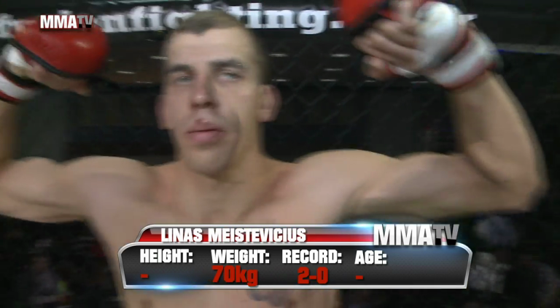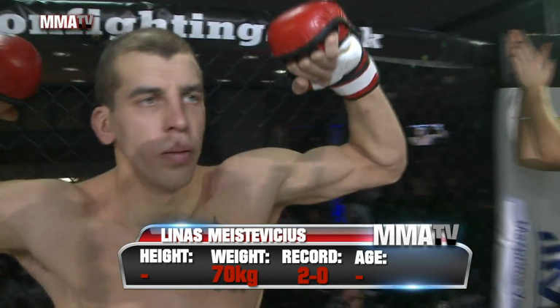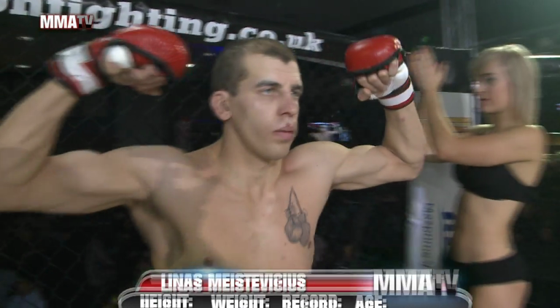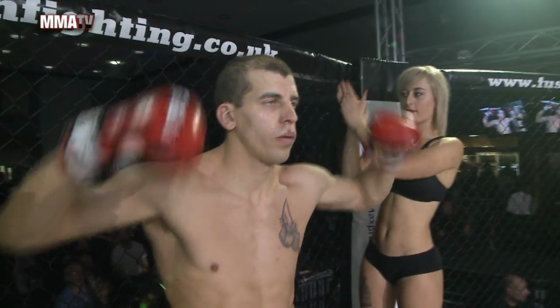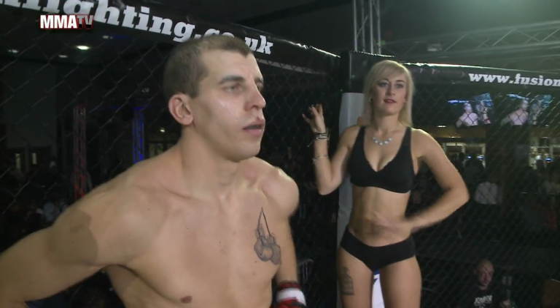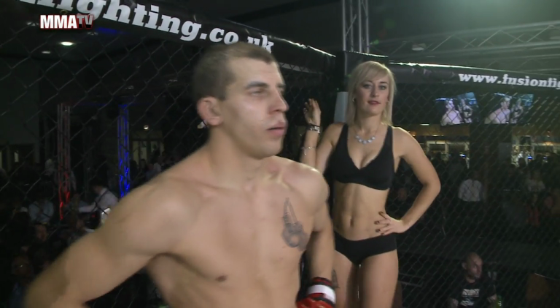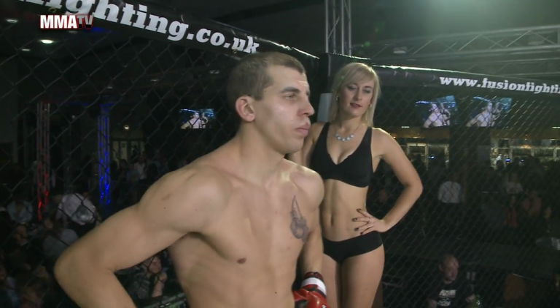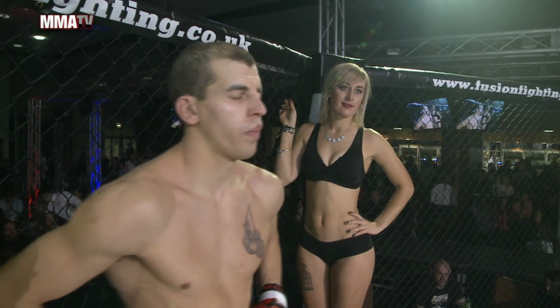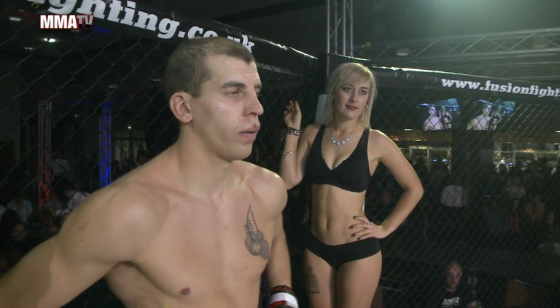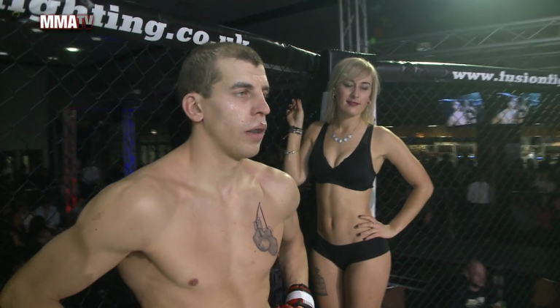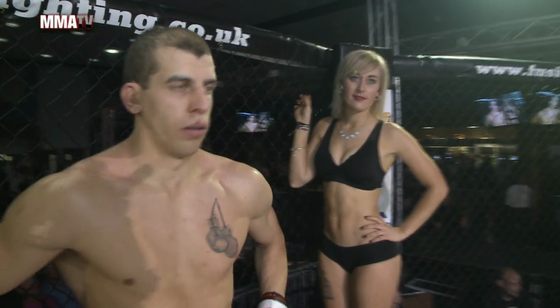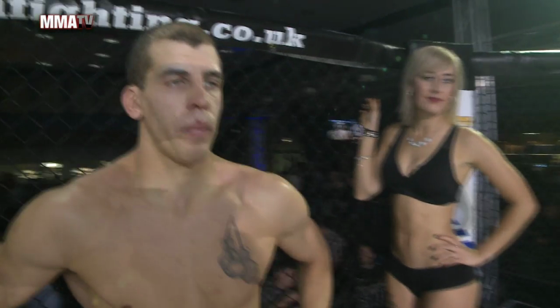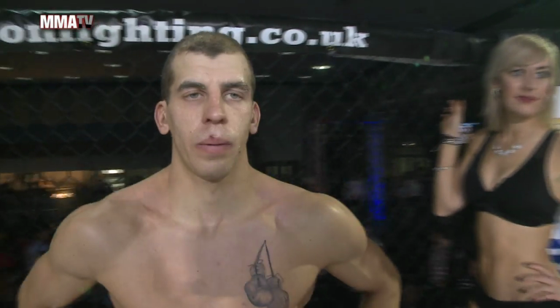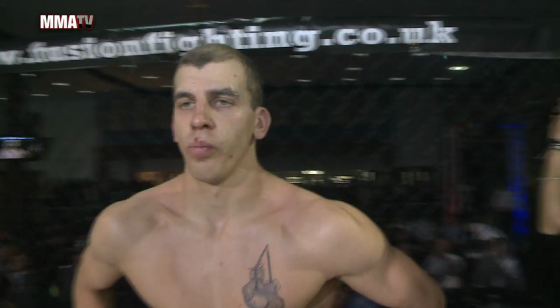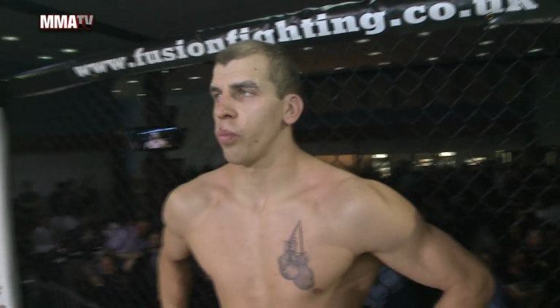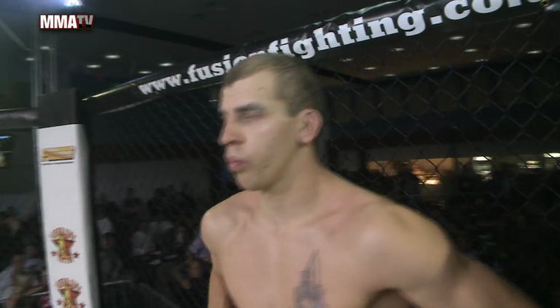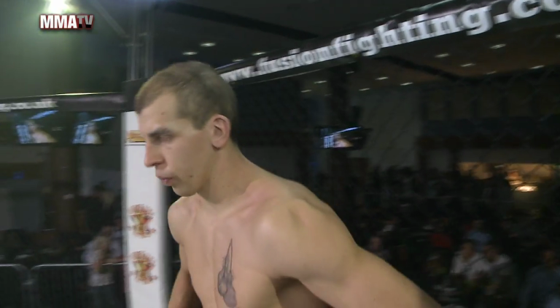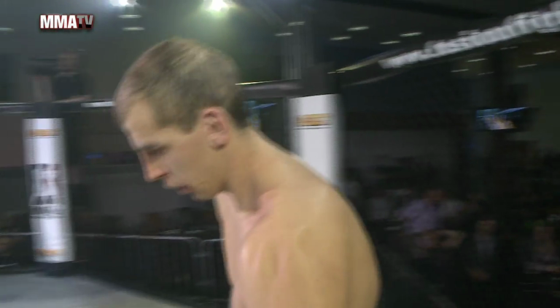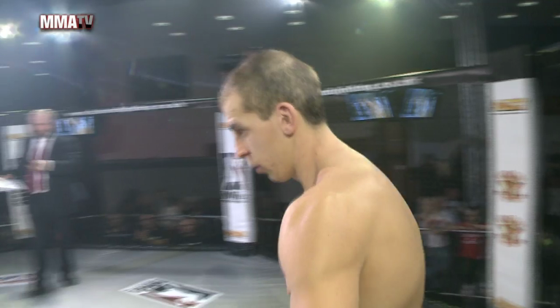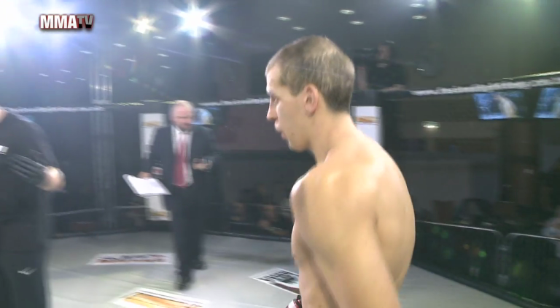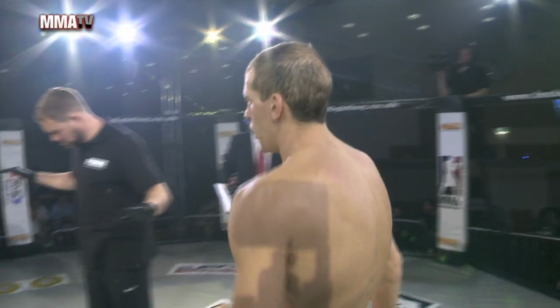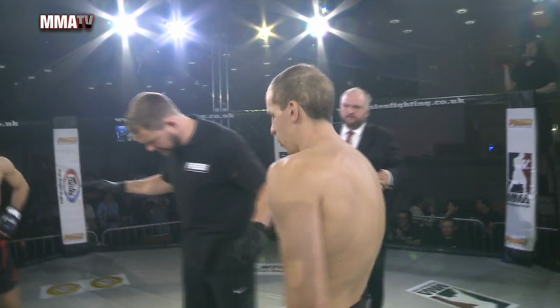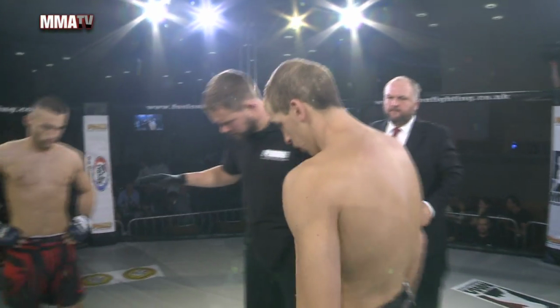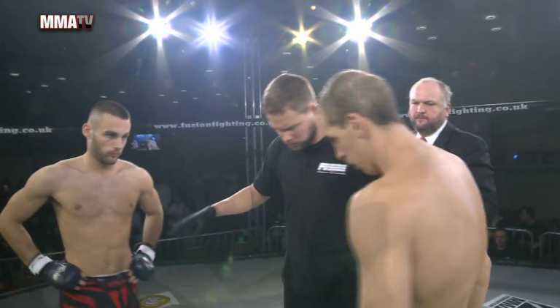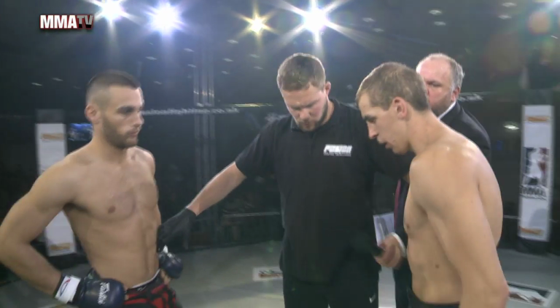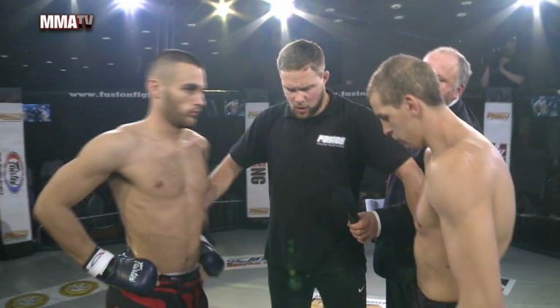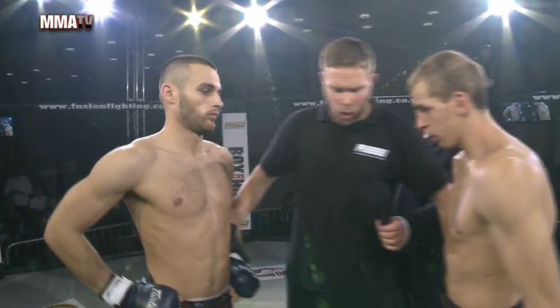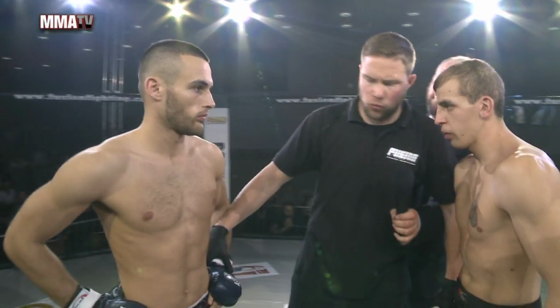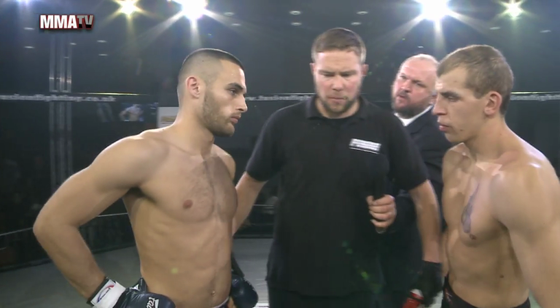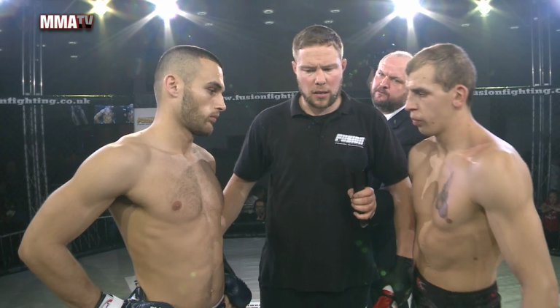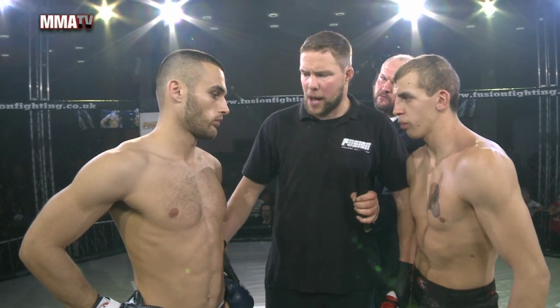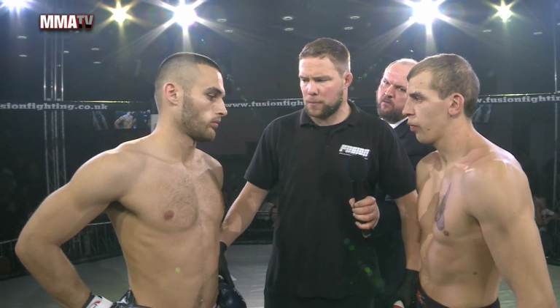This is an amateur MMA lightweight fight, to be contested over three rounds lasting three minutes. As always, Stuart Davis goes over the instructions.